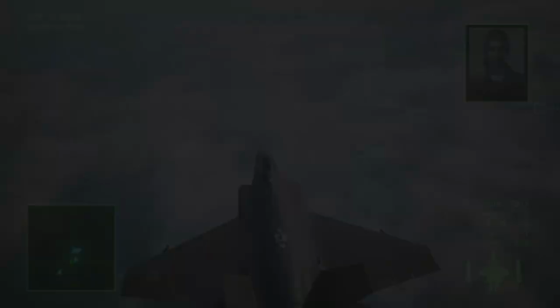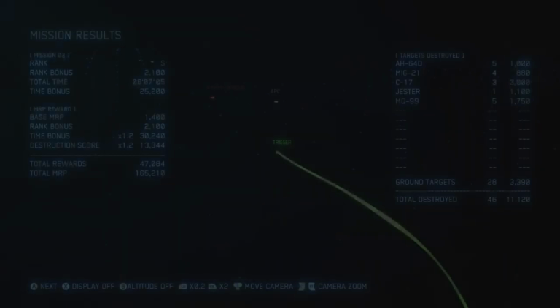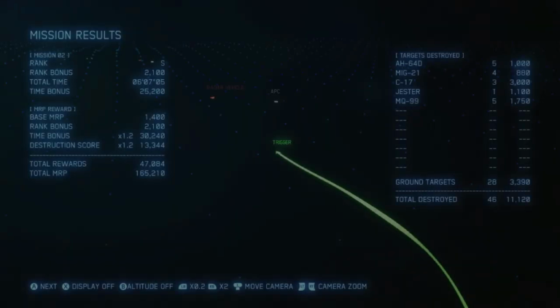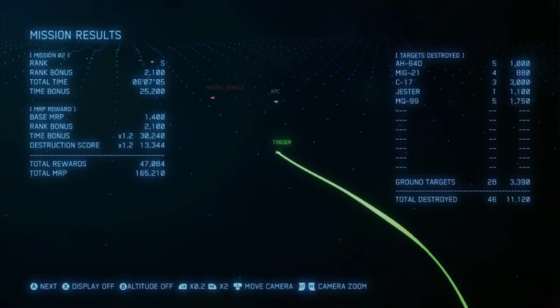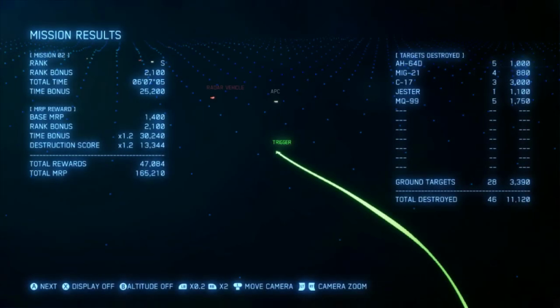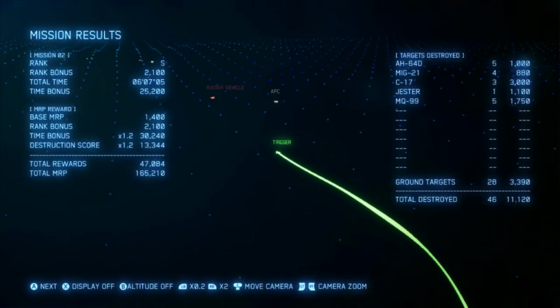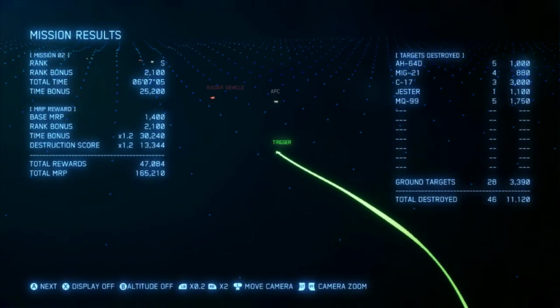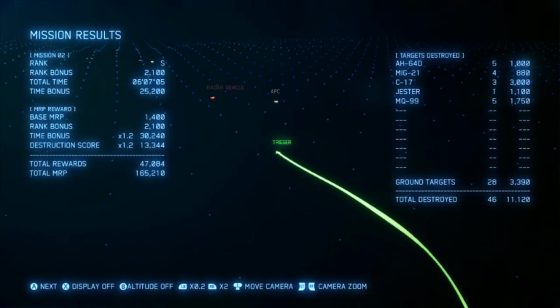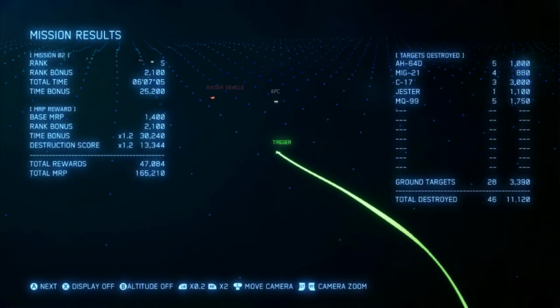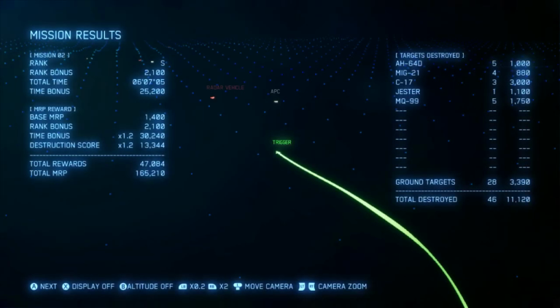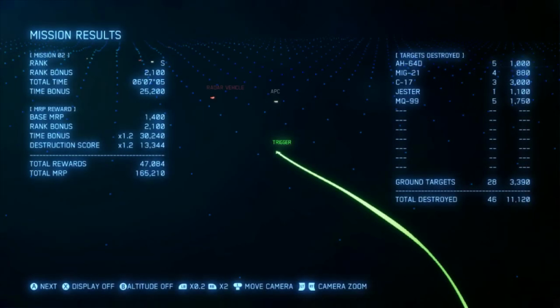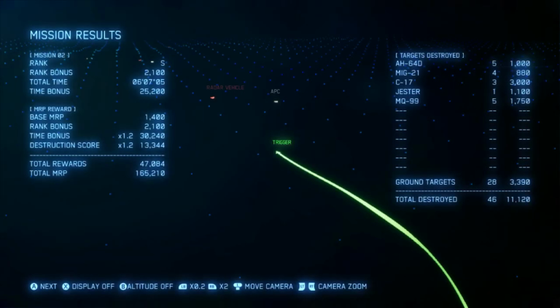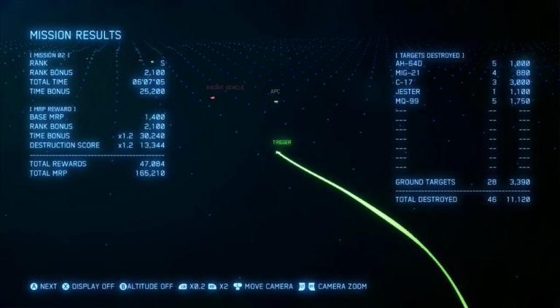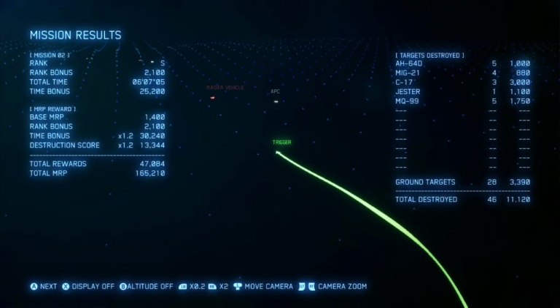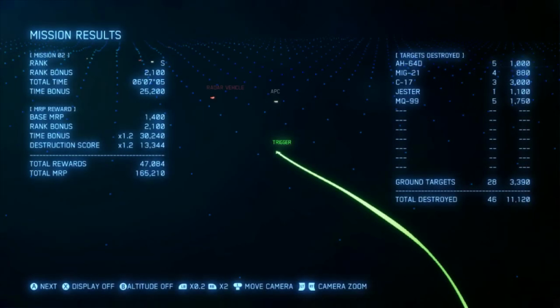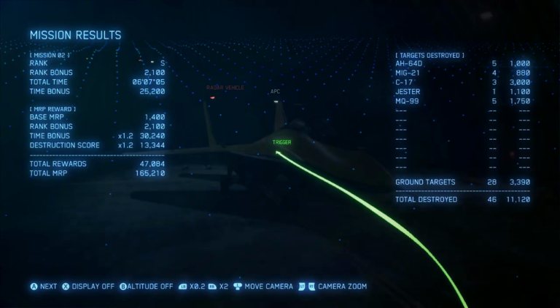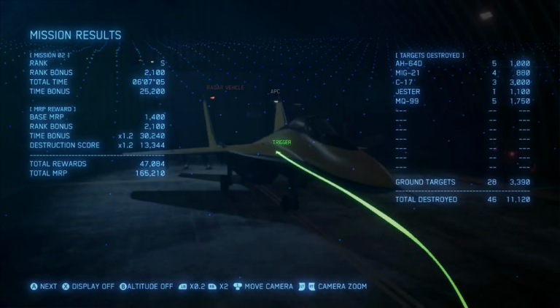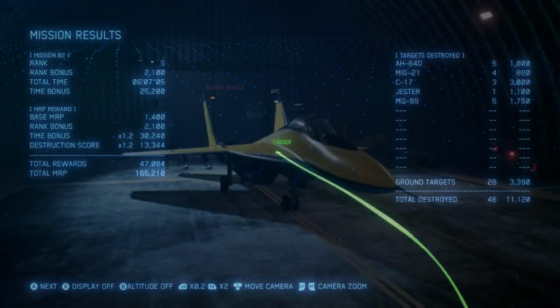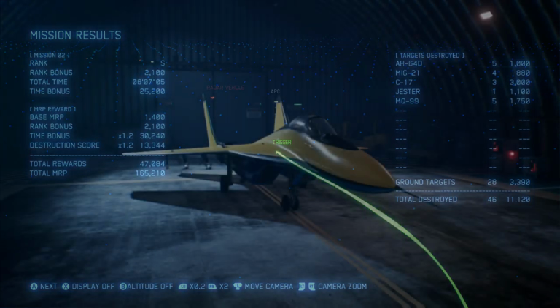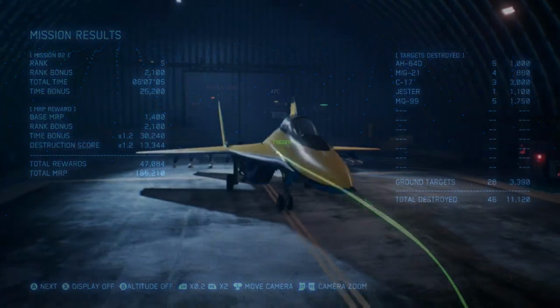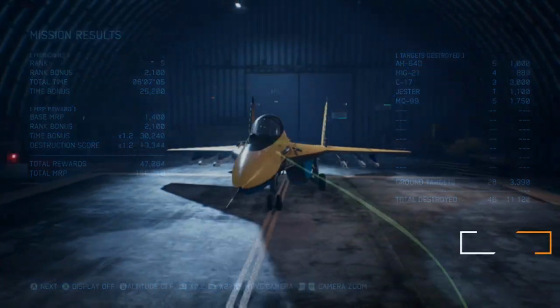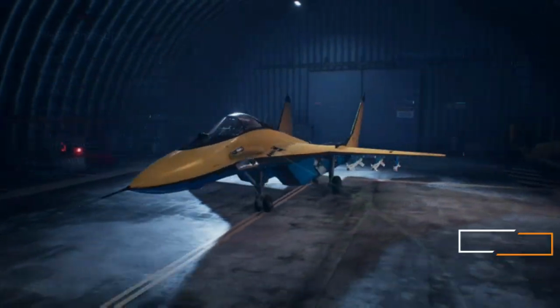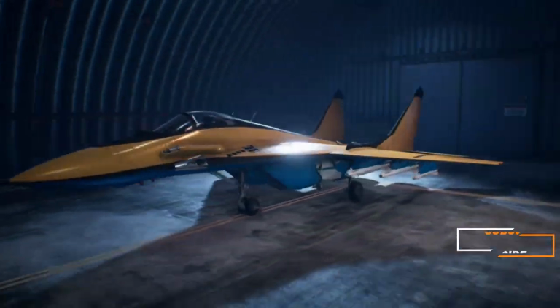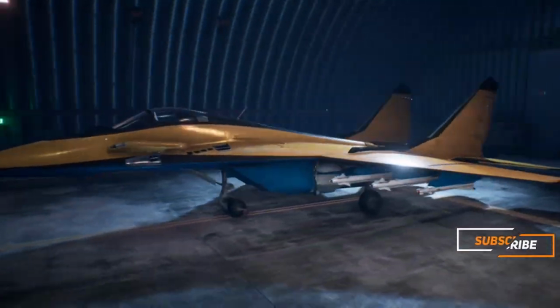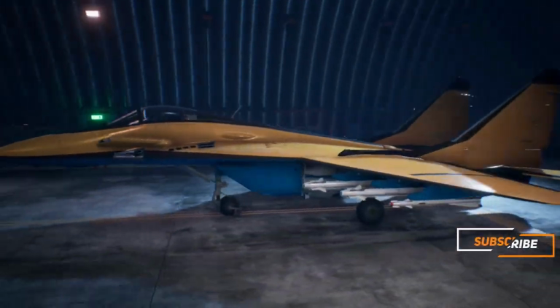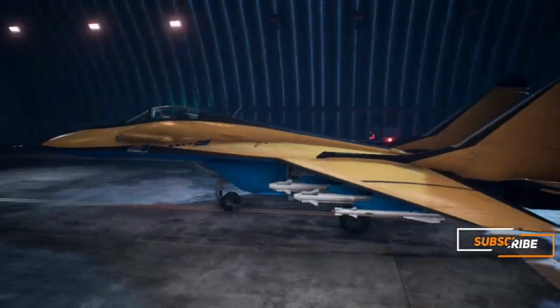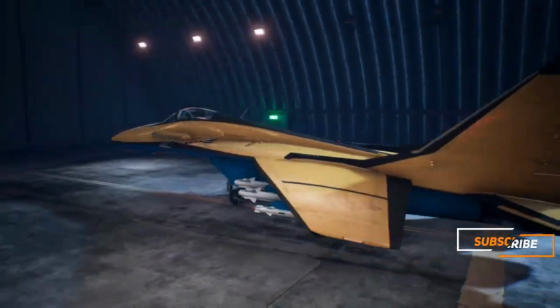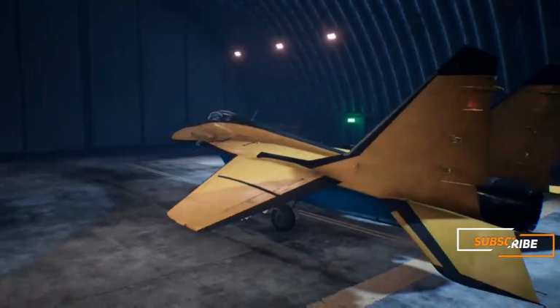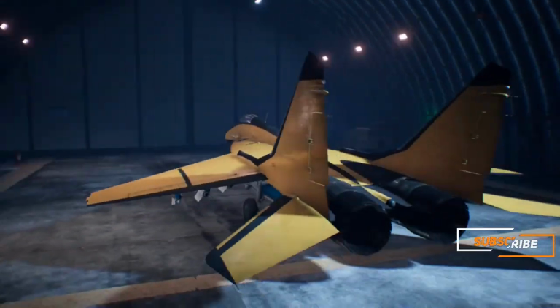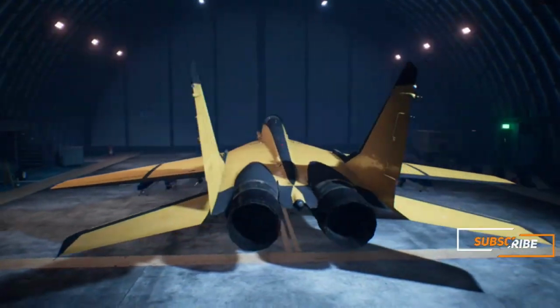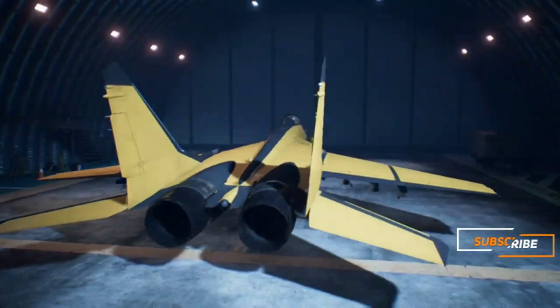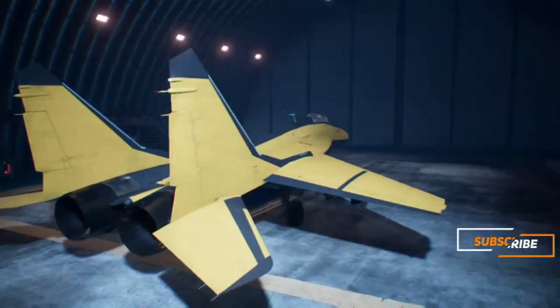These planes give you higher points than regular planes, so they're always worth shooting down. And there you go — that's basically it. You now have the Jester skin. Congratulations.